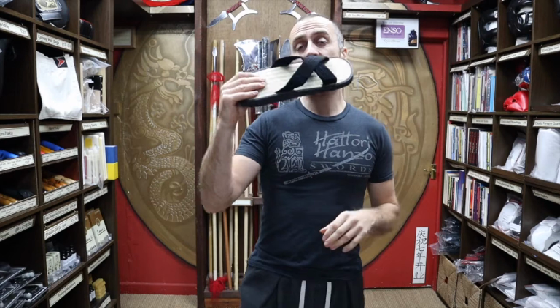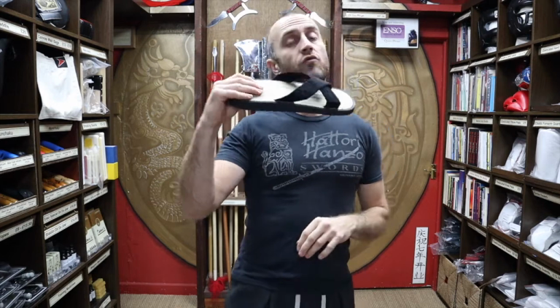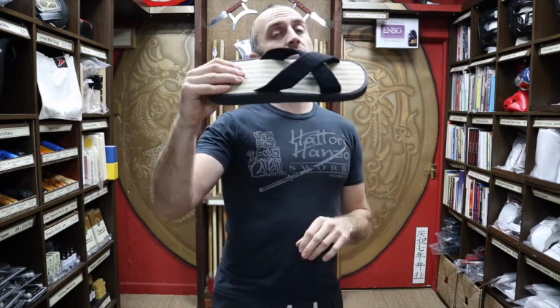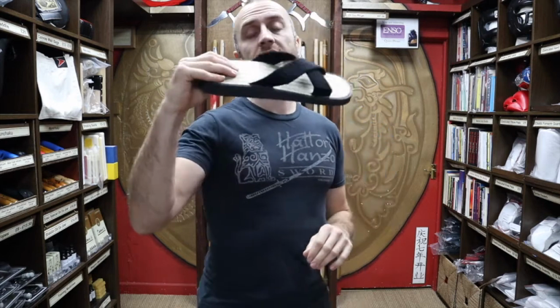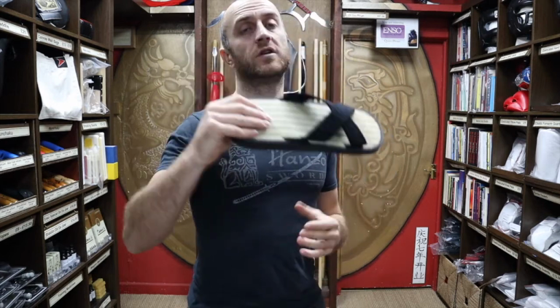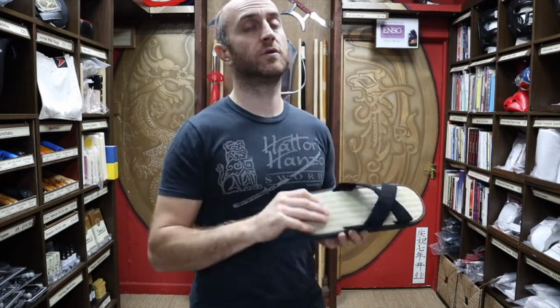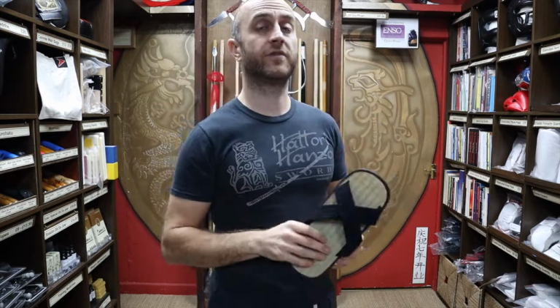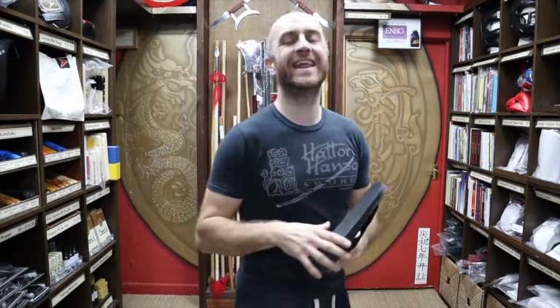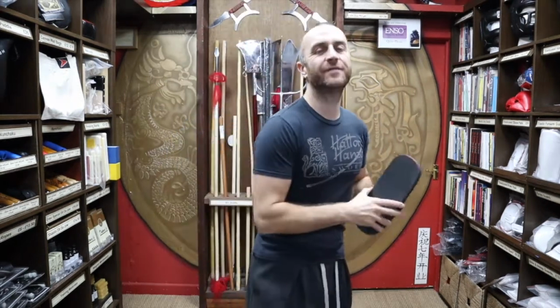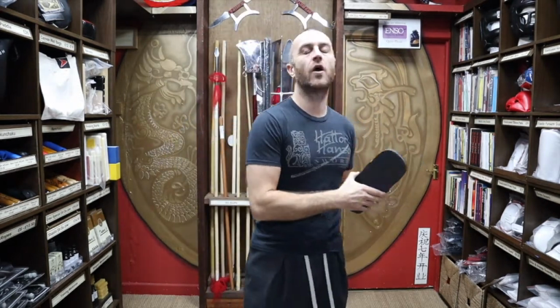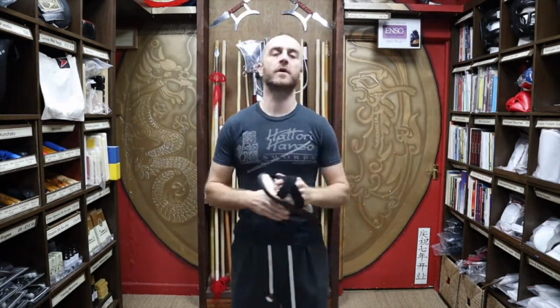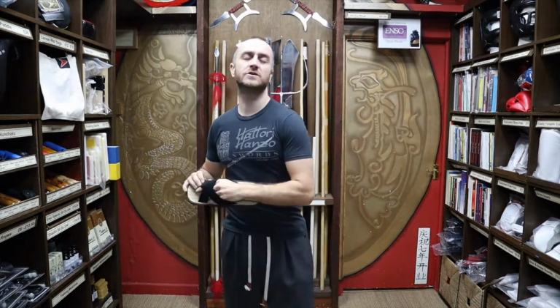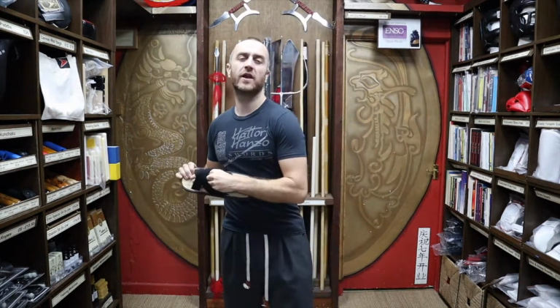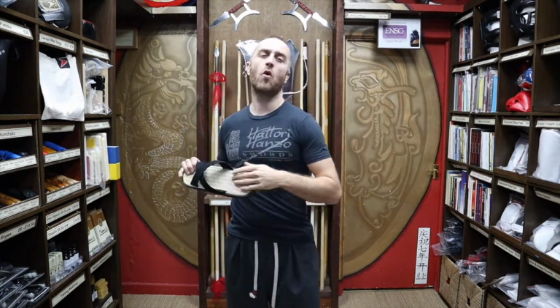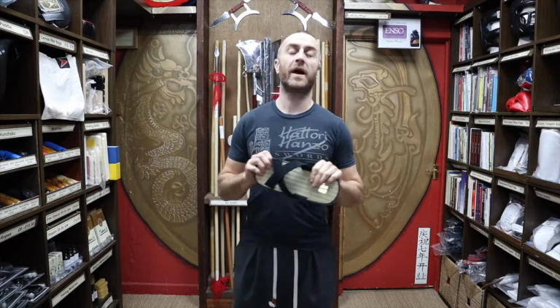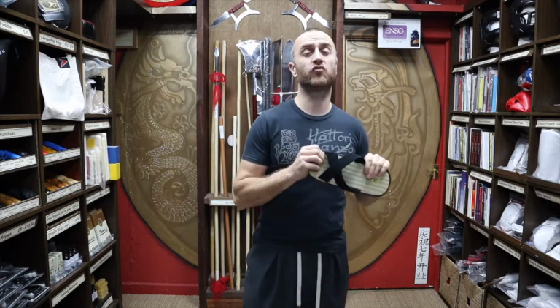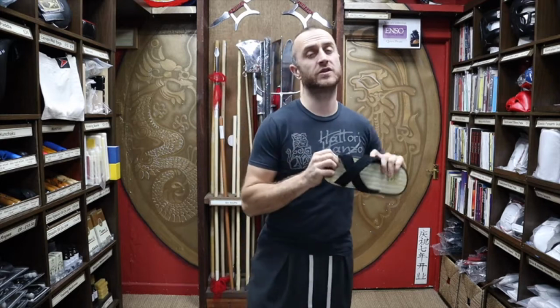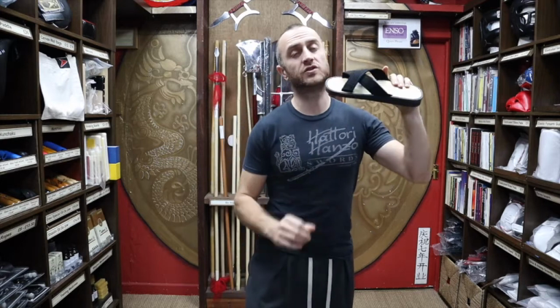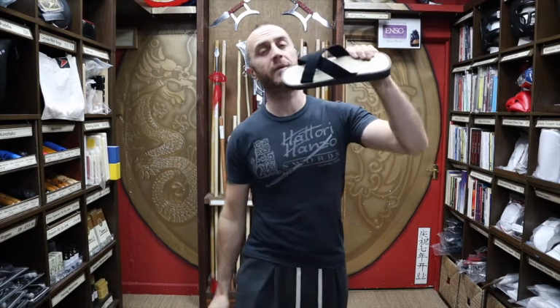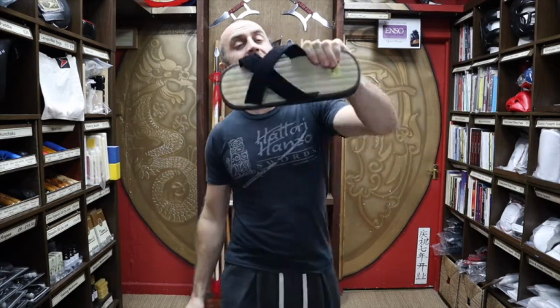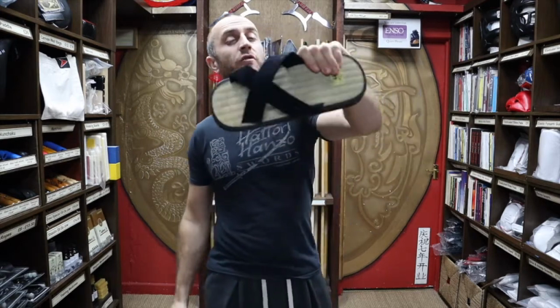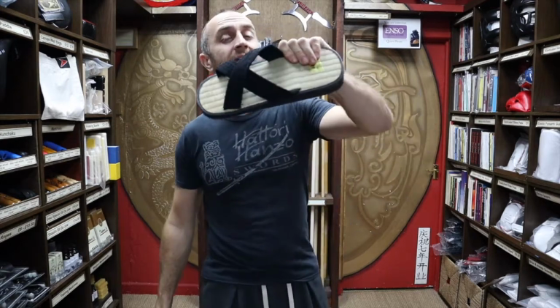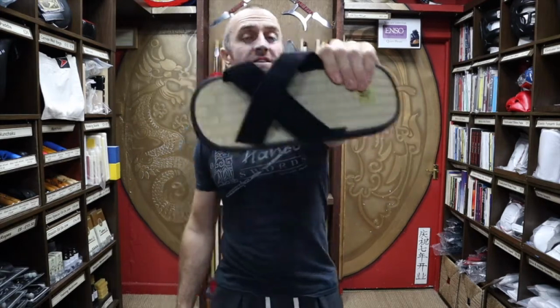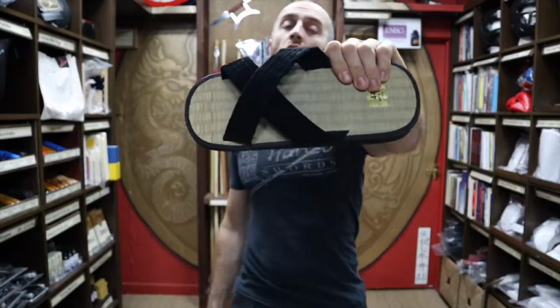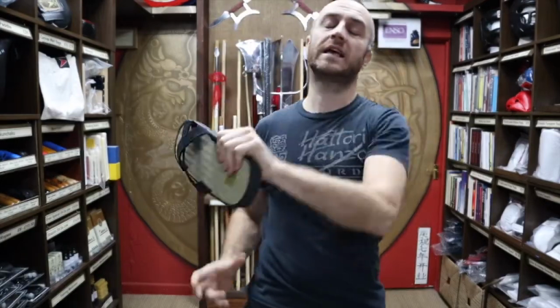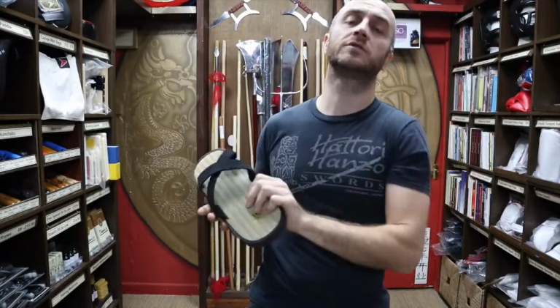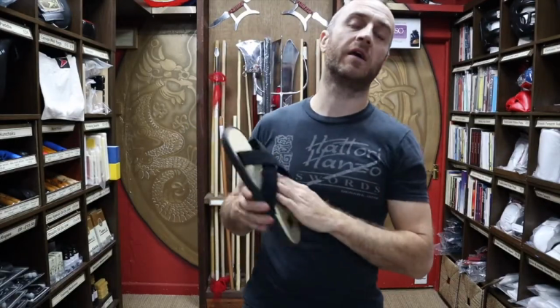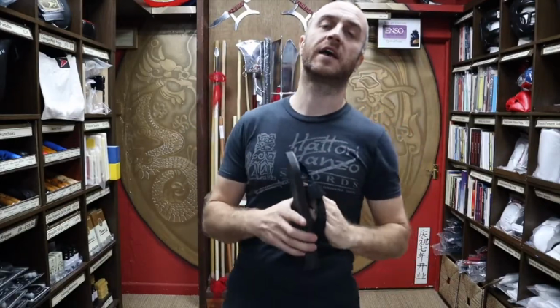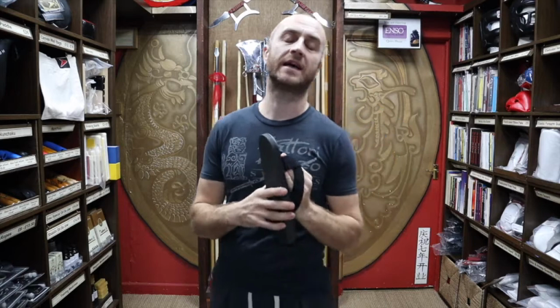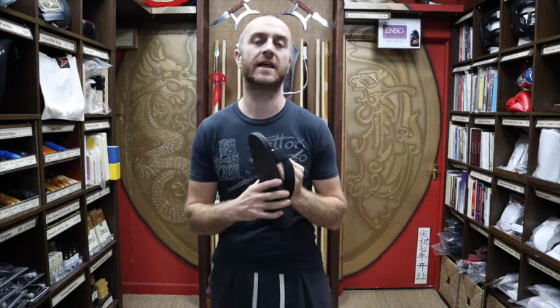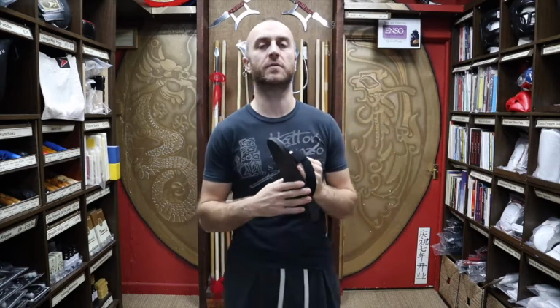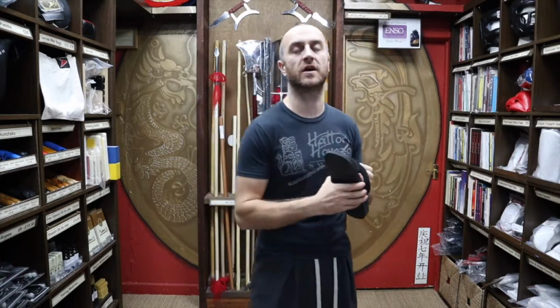There's no reason why these shouldn't last you a lifetime. In this video I'm going to be talking all about the traditional Japanese Zori tatami sandals that we have for sale at Enzo Martial Arts.